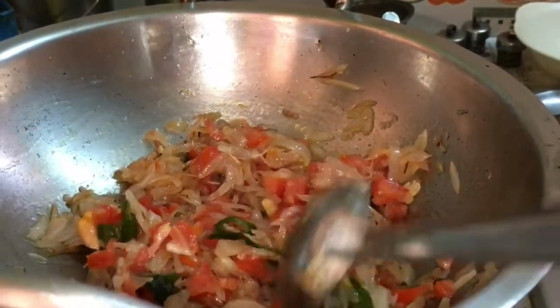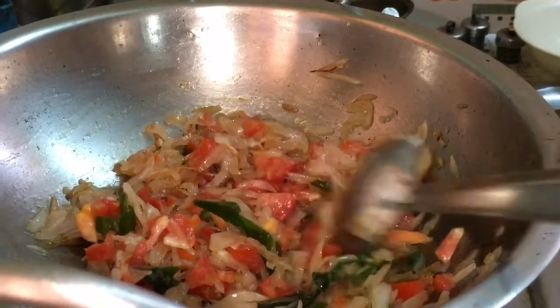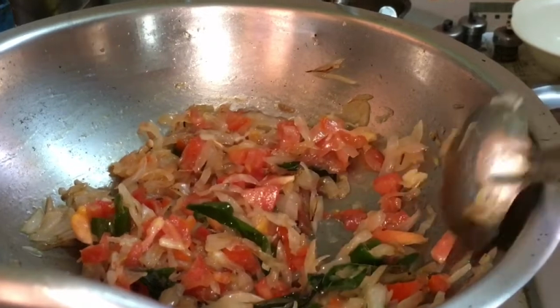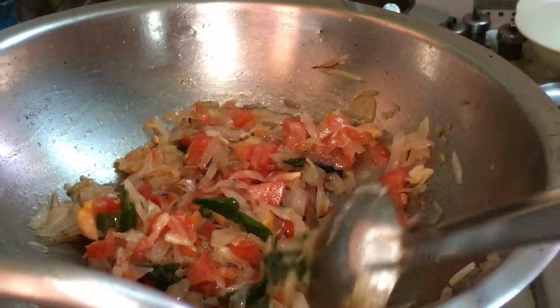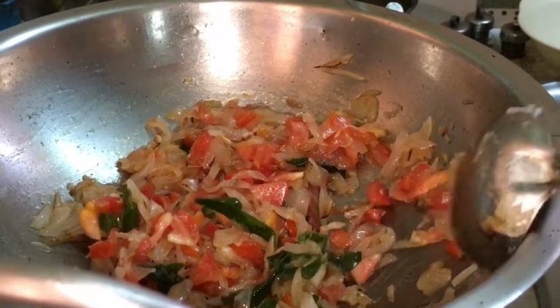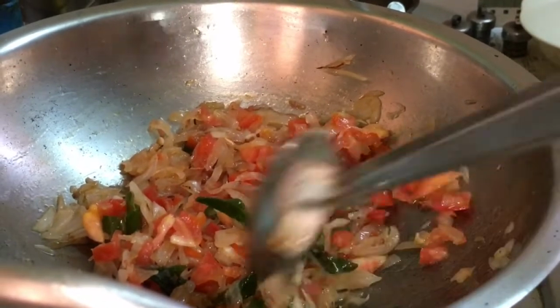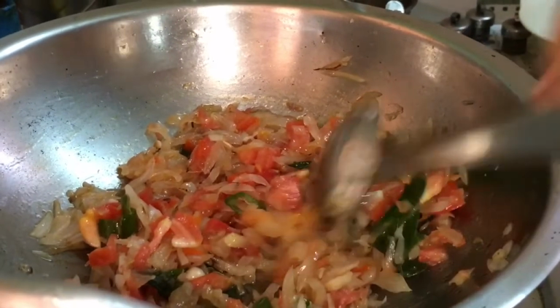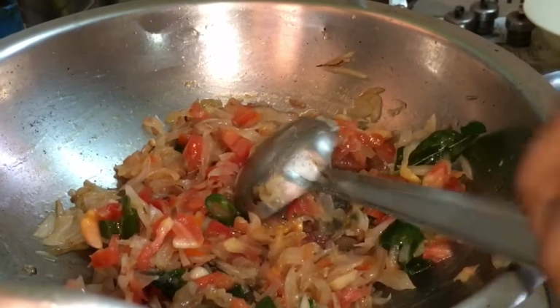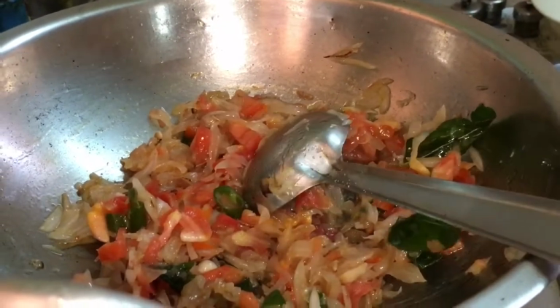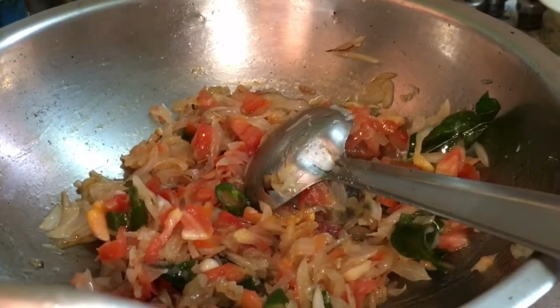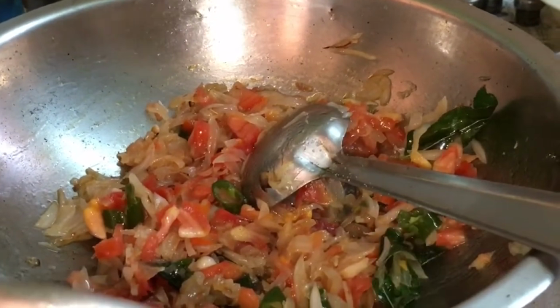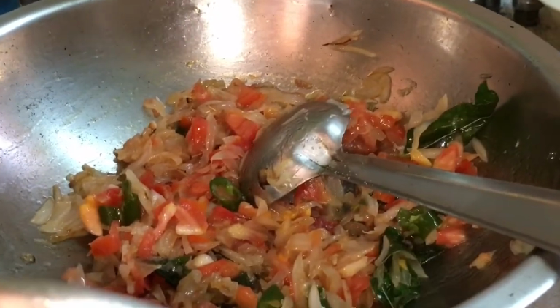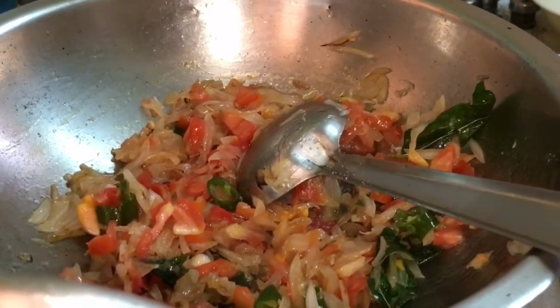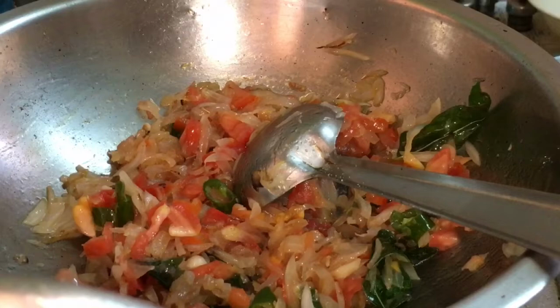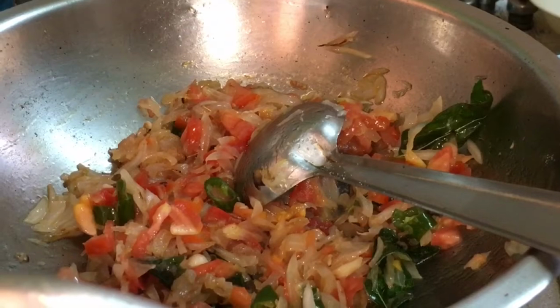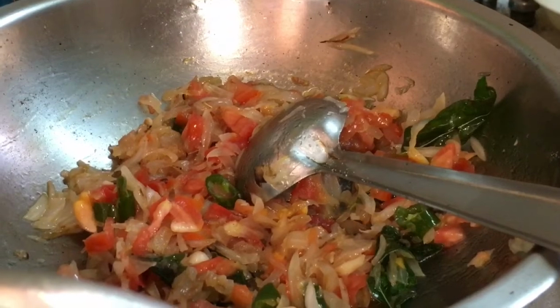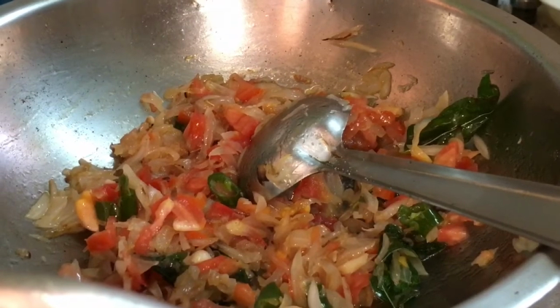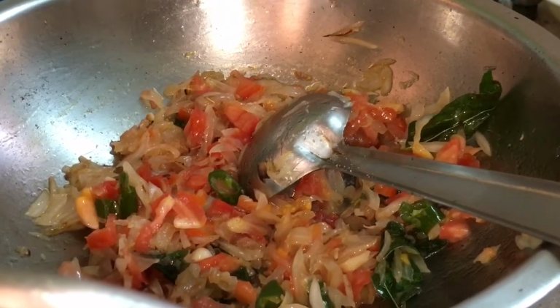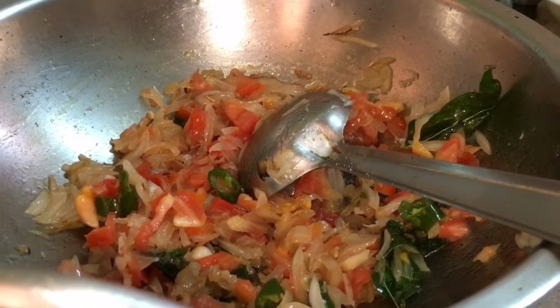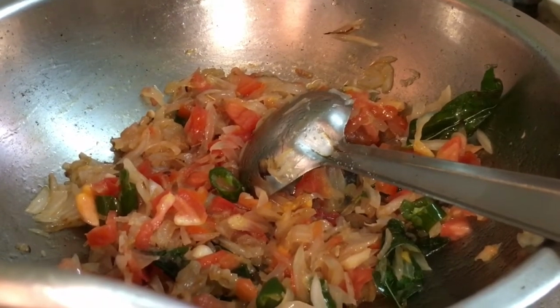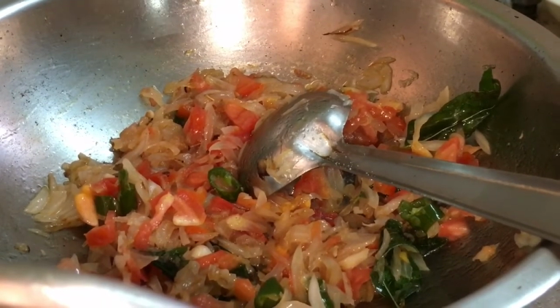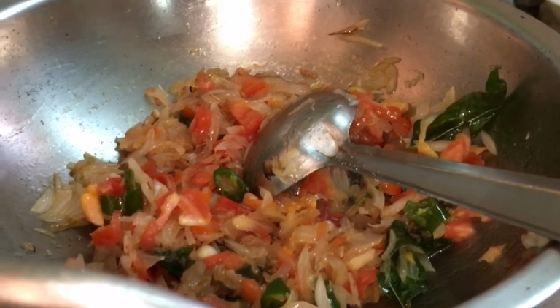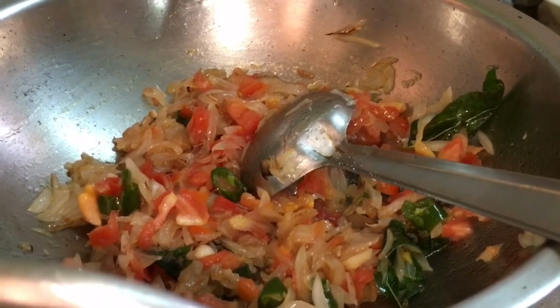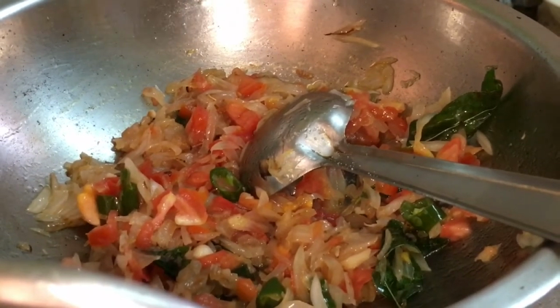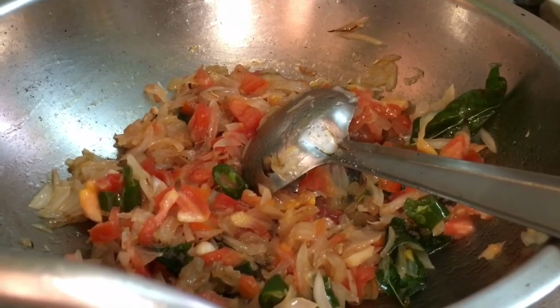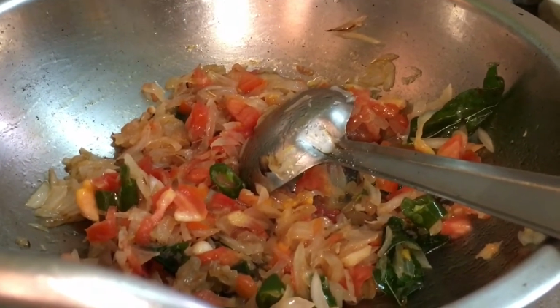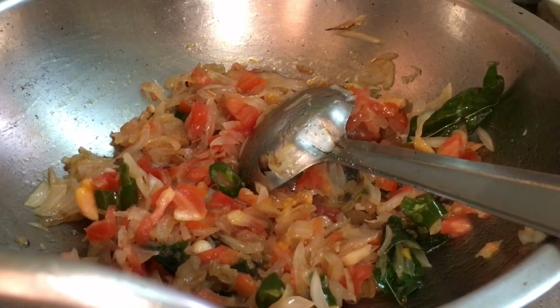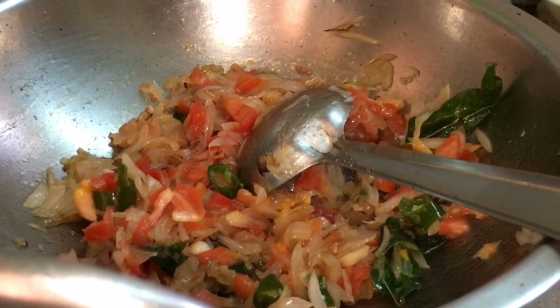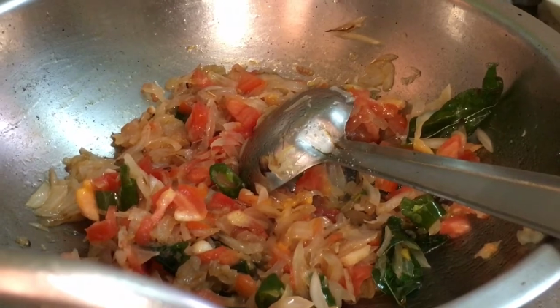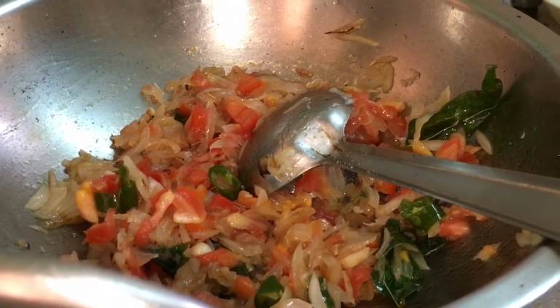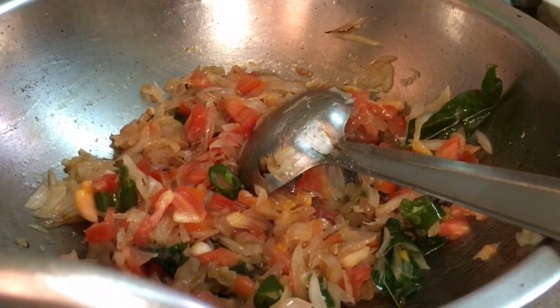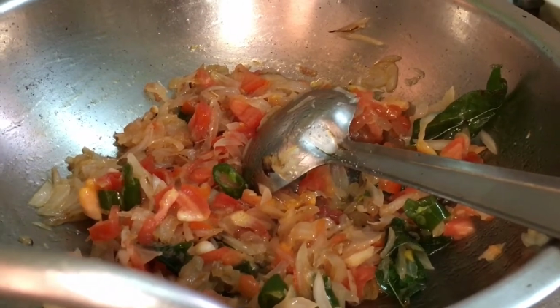Add two tablespoons of fried mix and mix it with a fine grain. Add a powder.